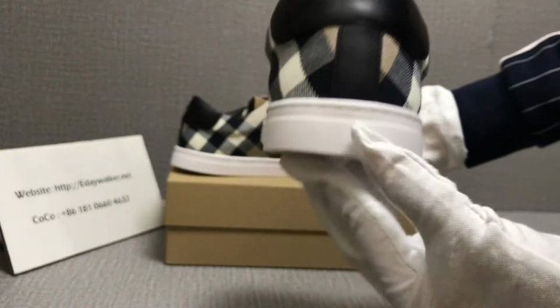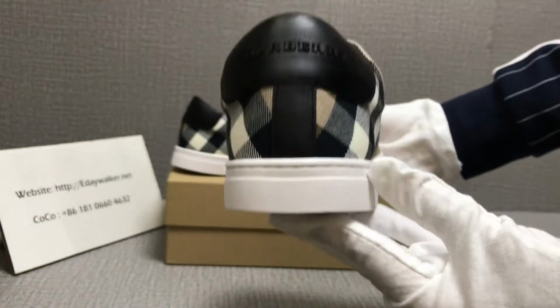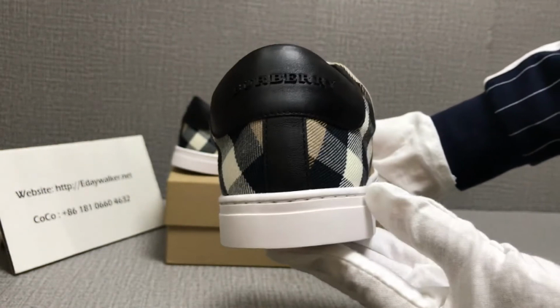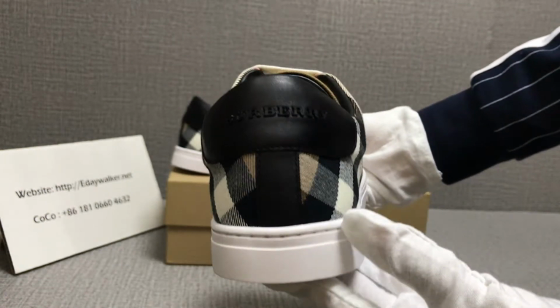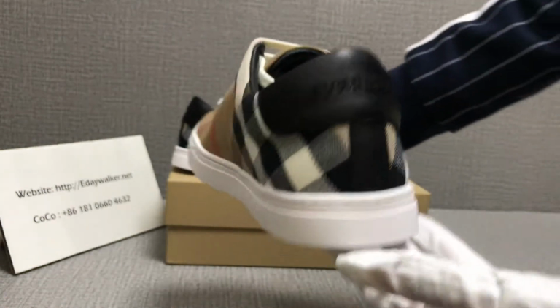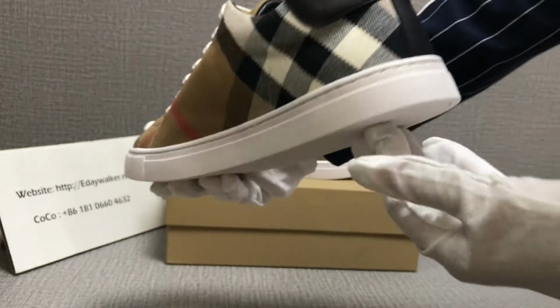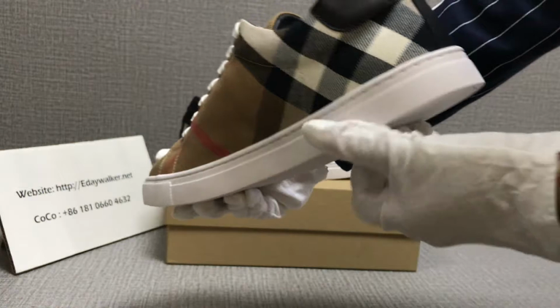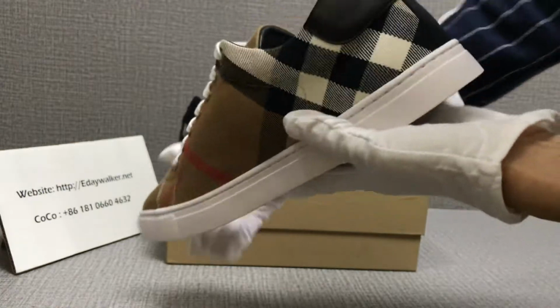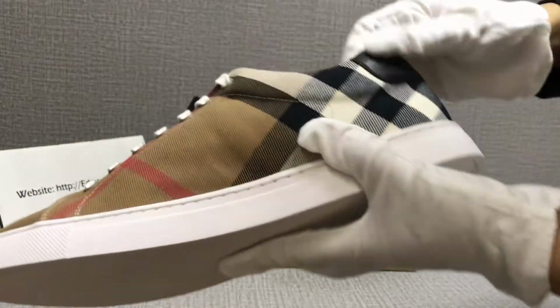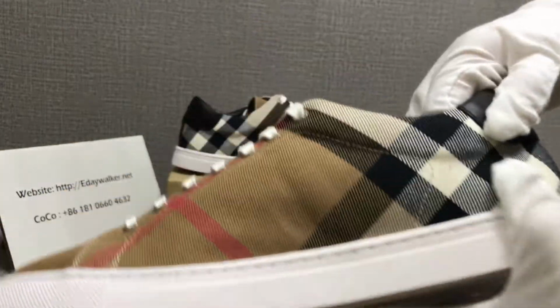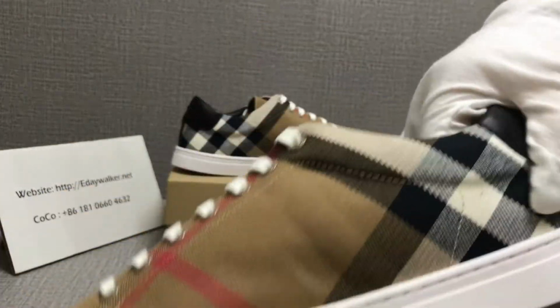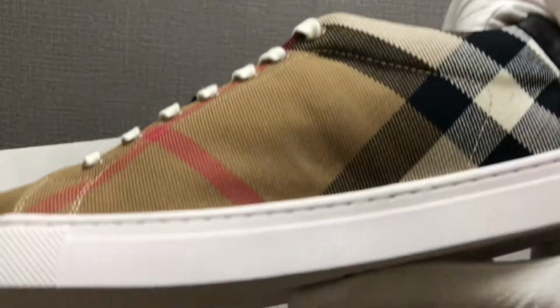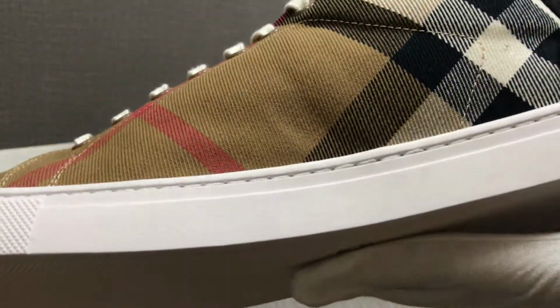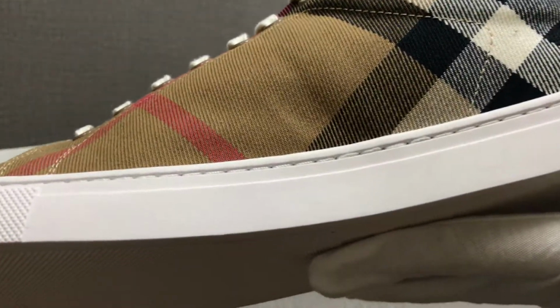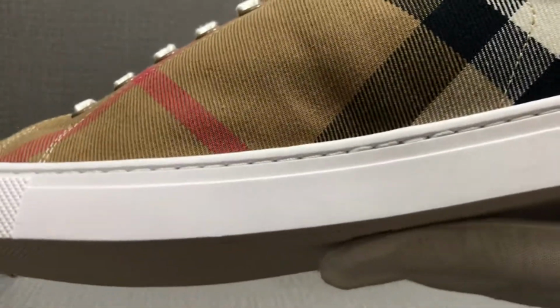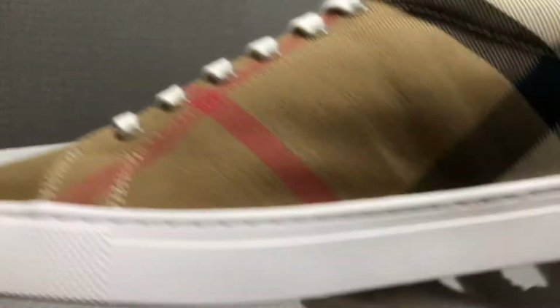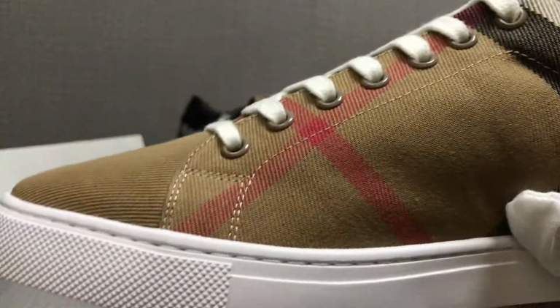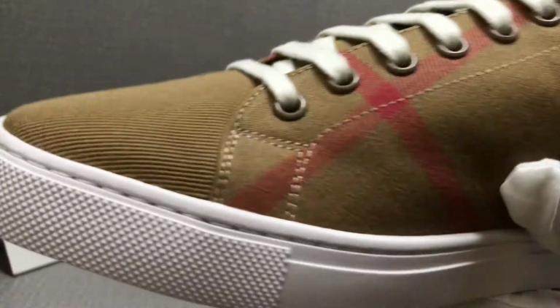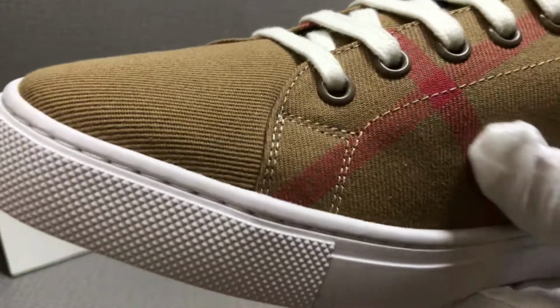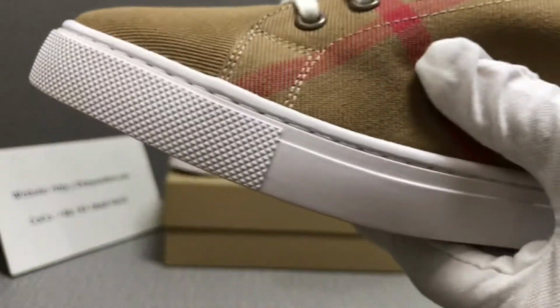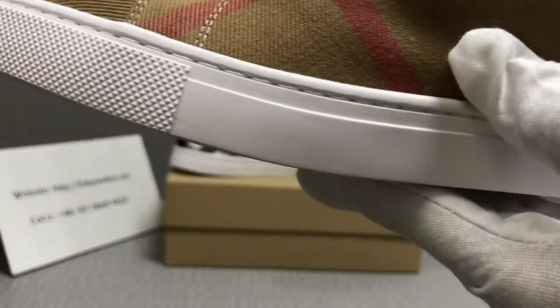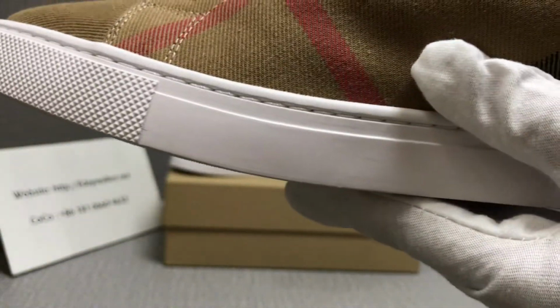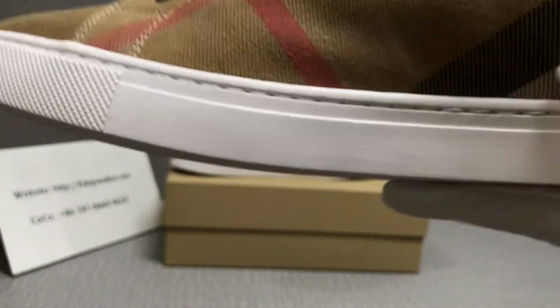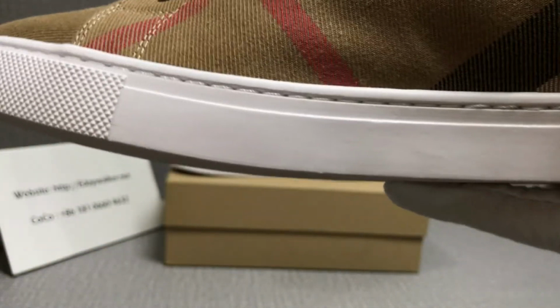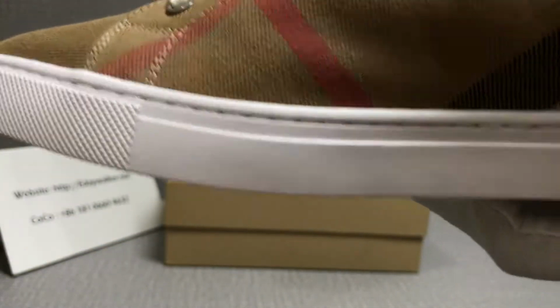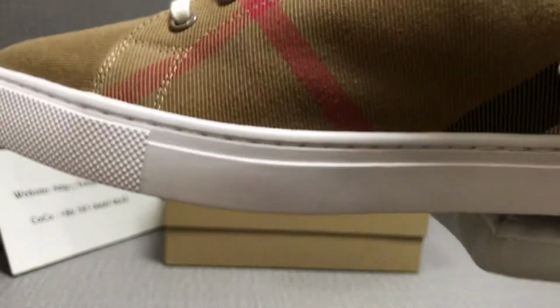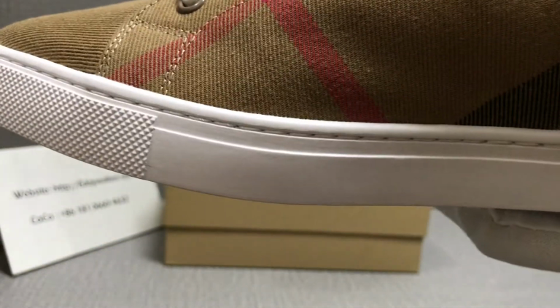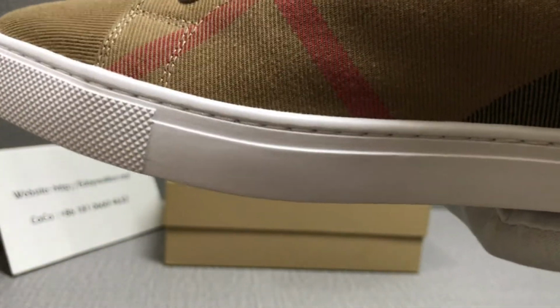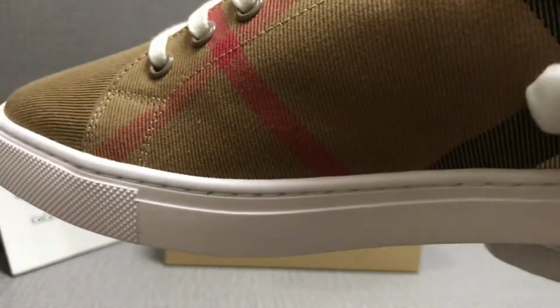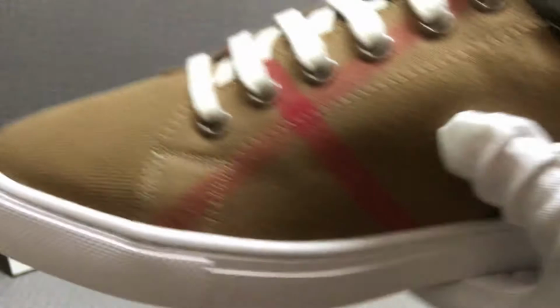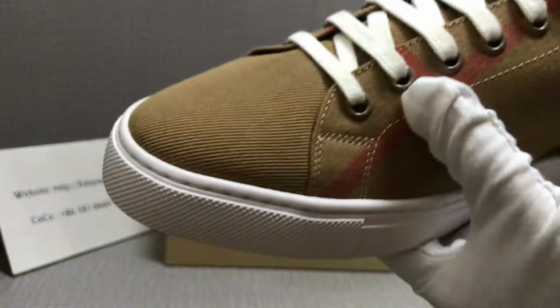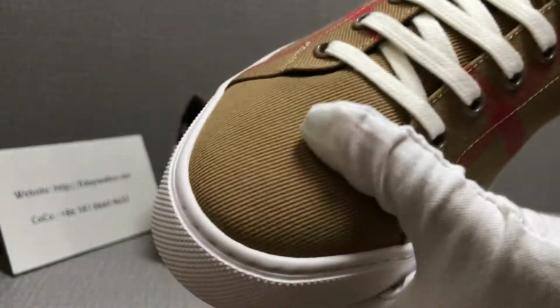You can see the stitching — it's very neat, no glue overflow.